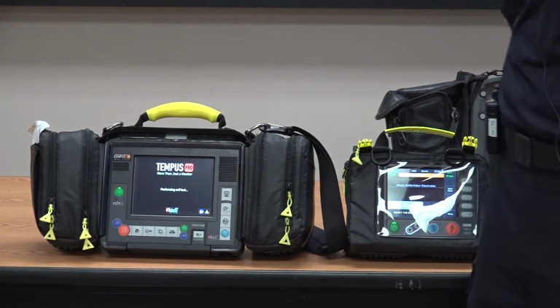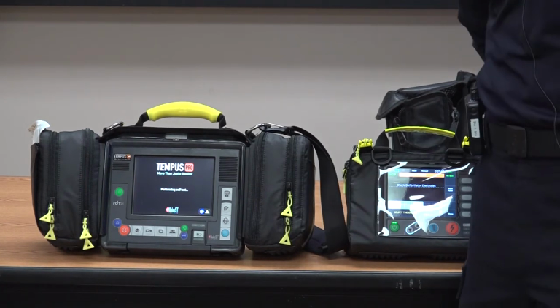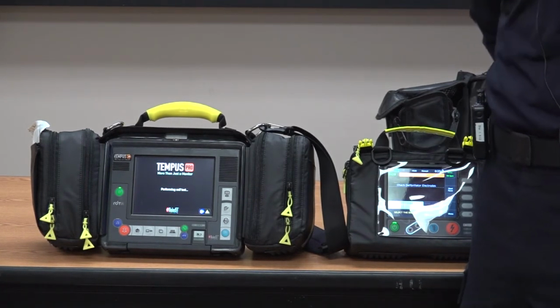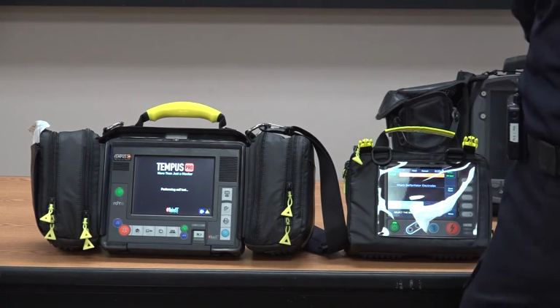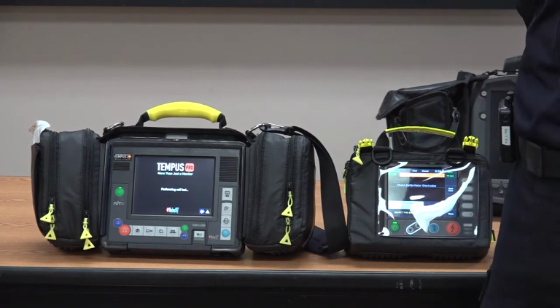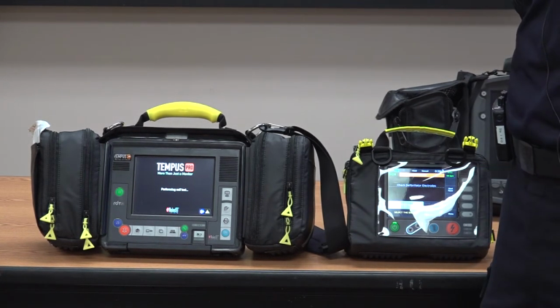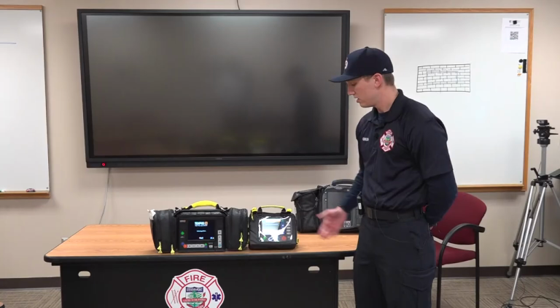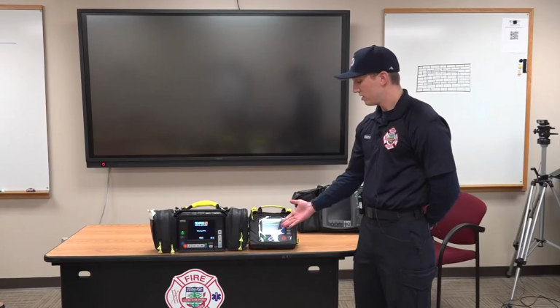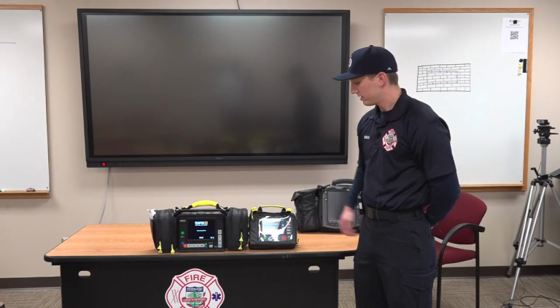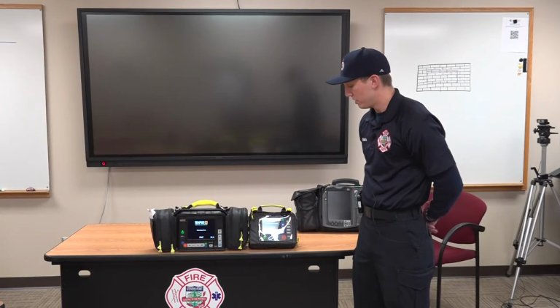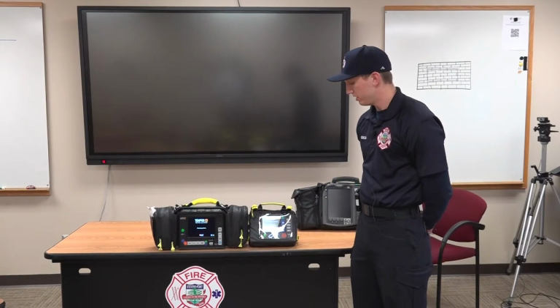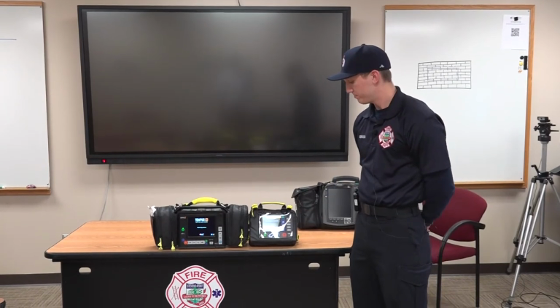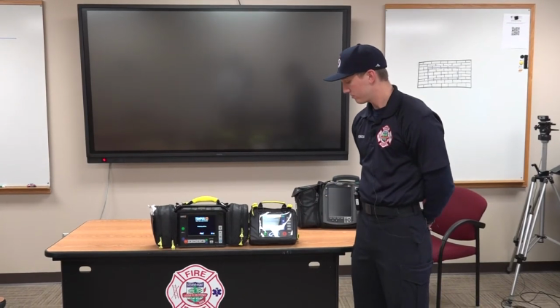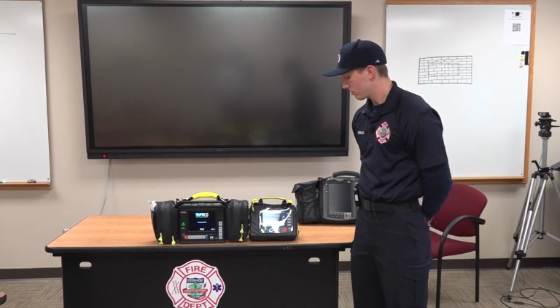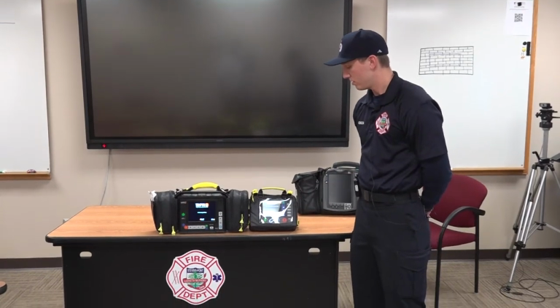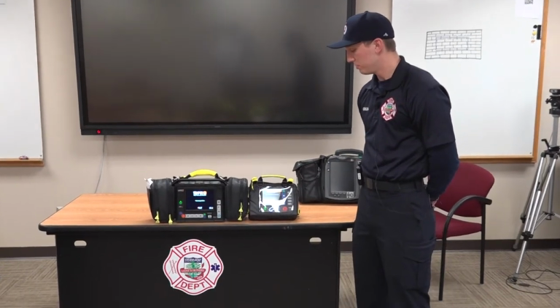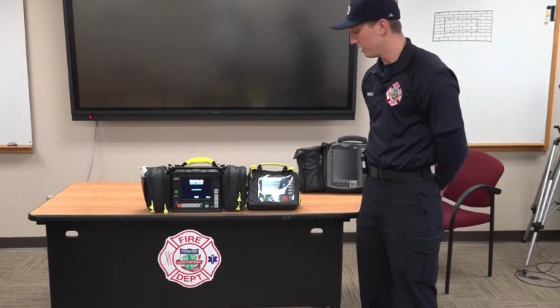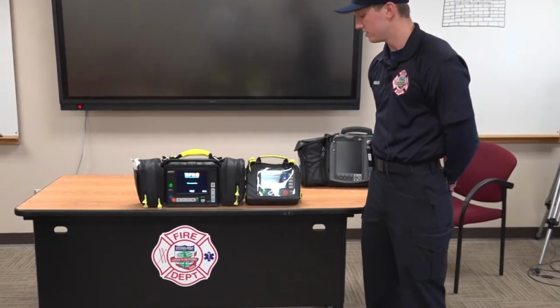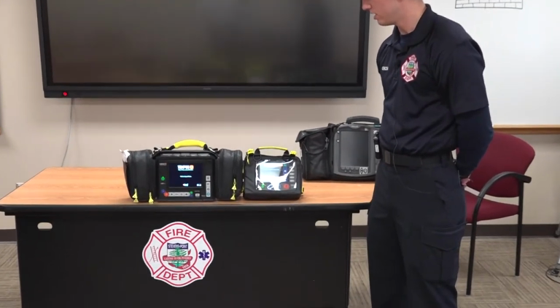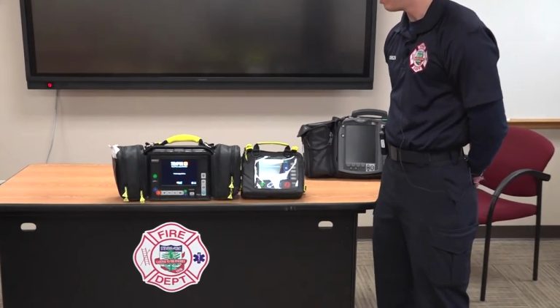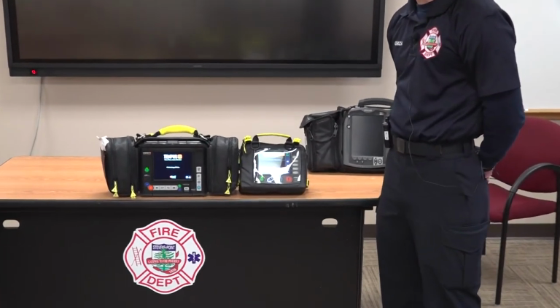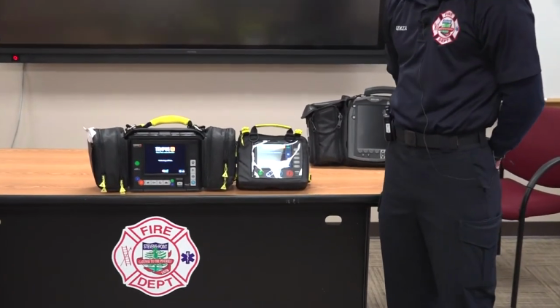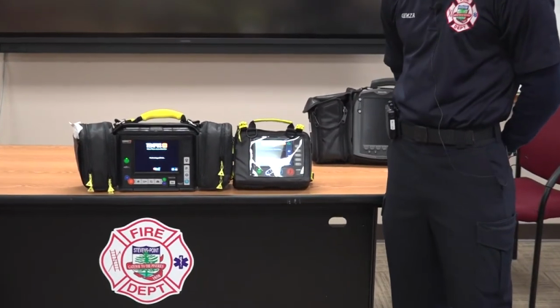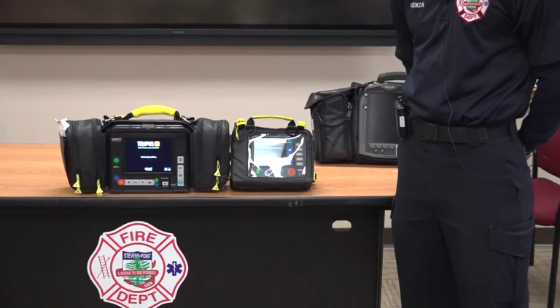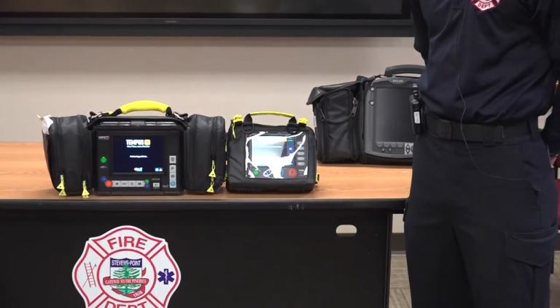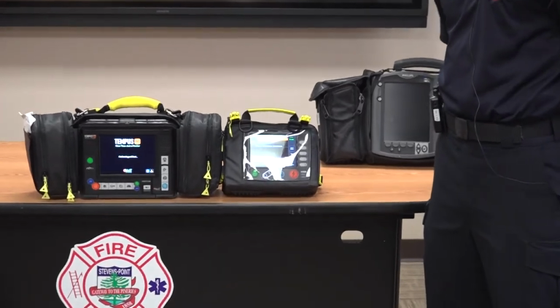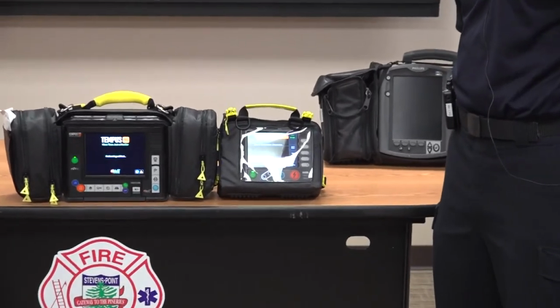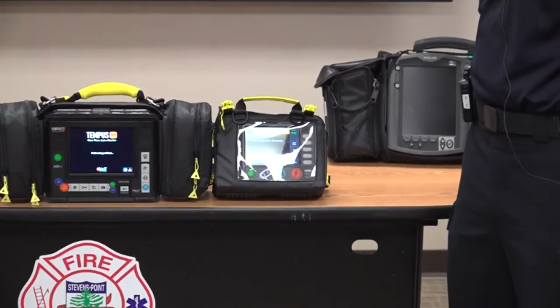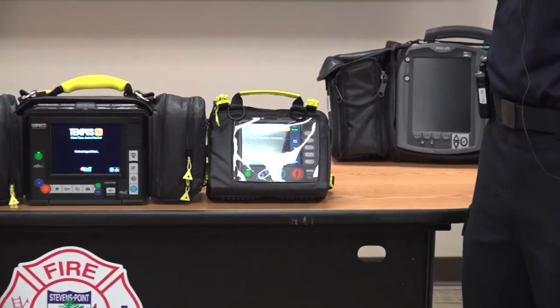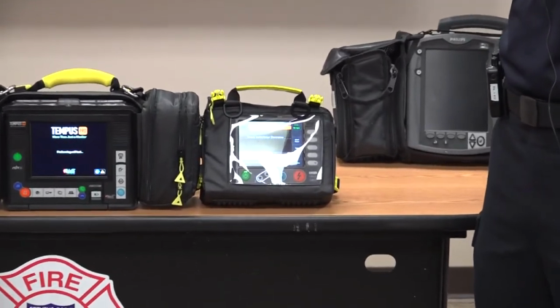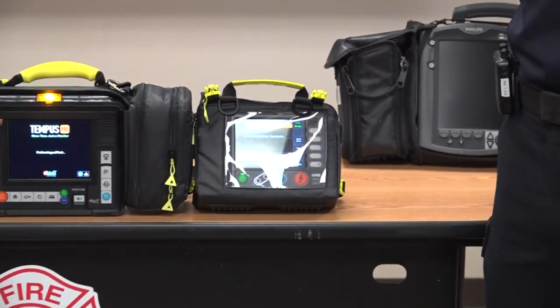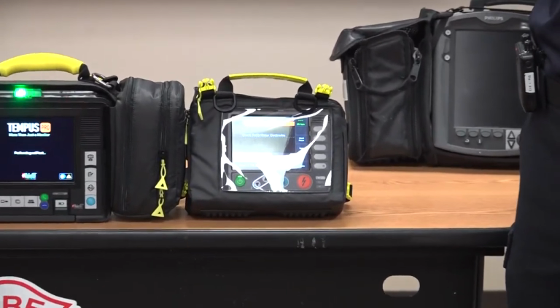As you can see the defibrillator has come up here. The defibrillator has the ability to defibrillate obviously, as well as pace and cardiovert.